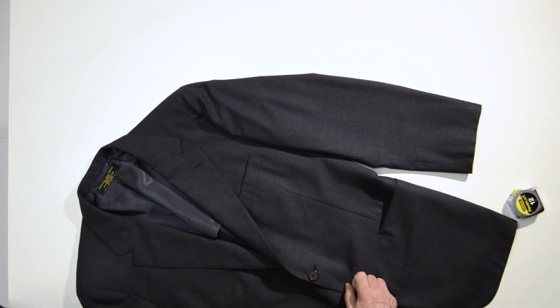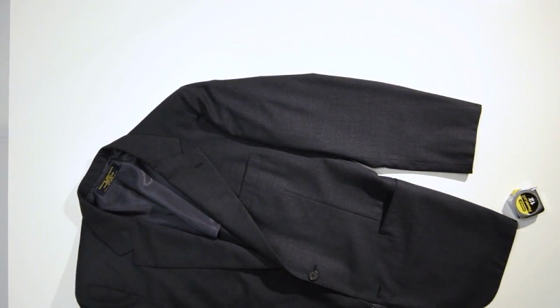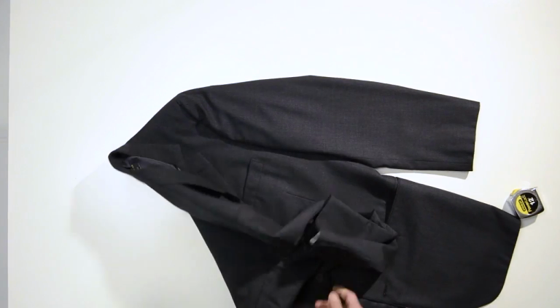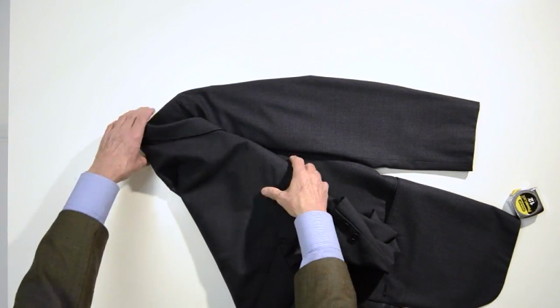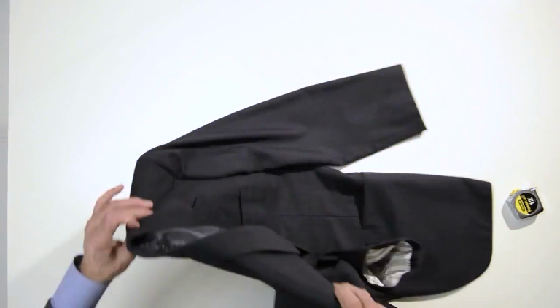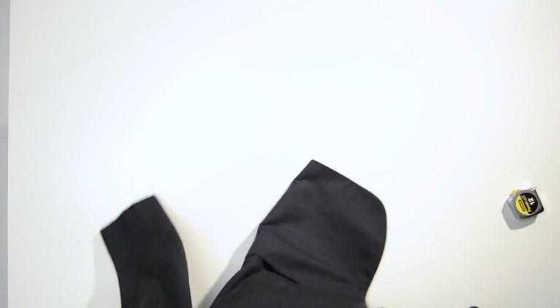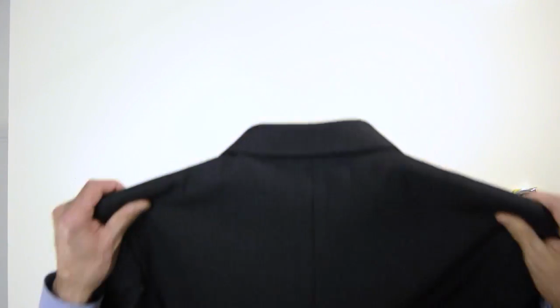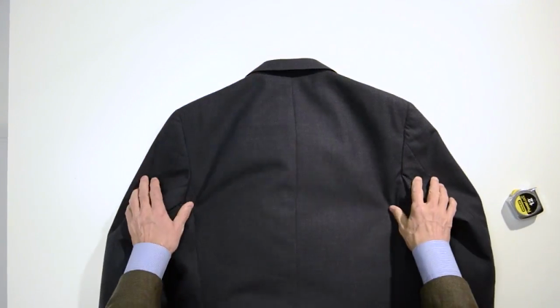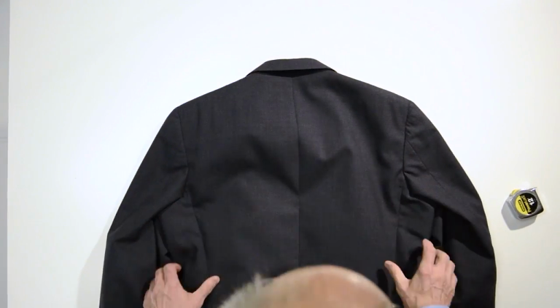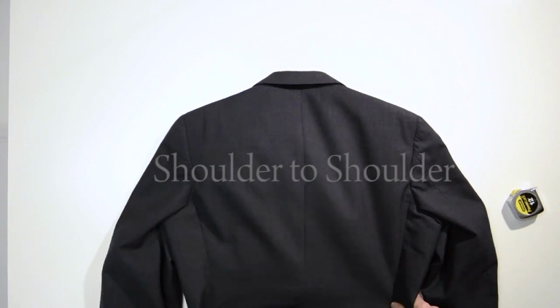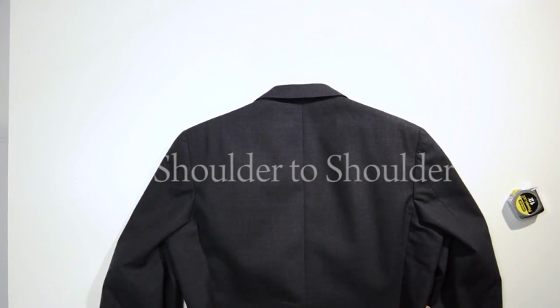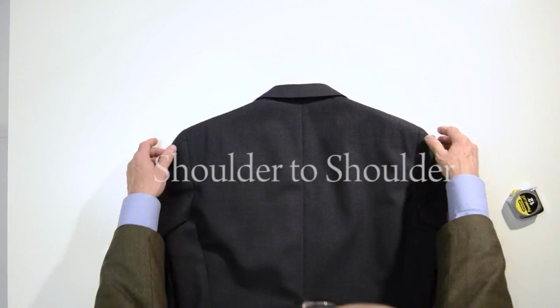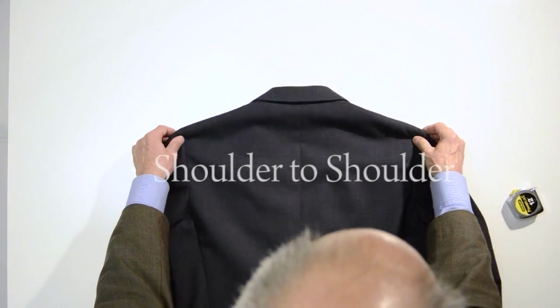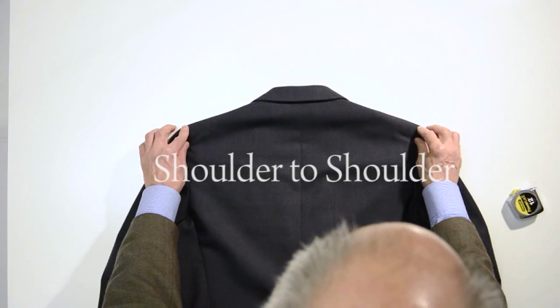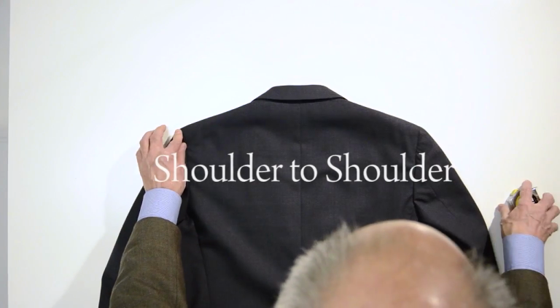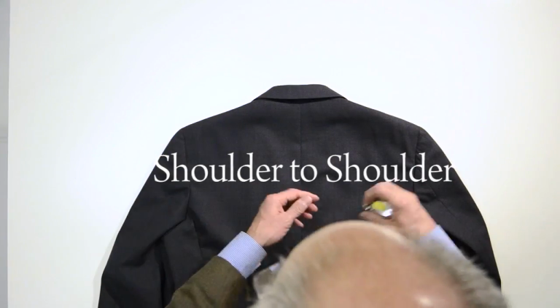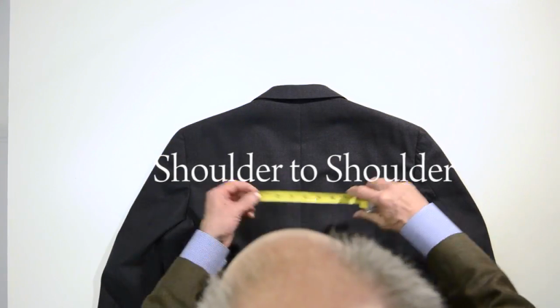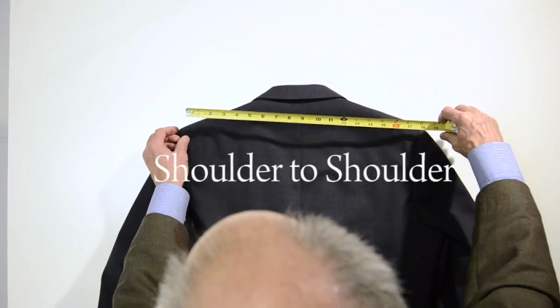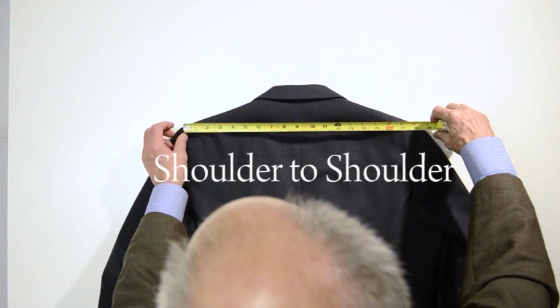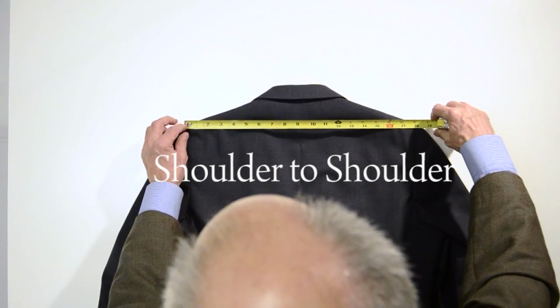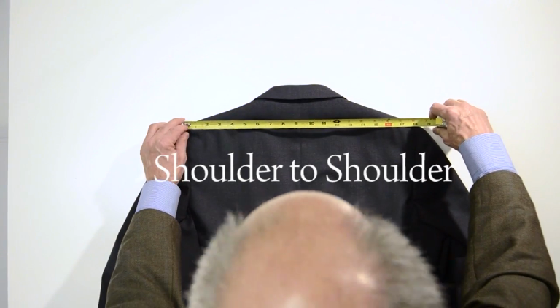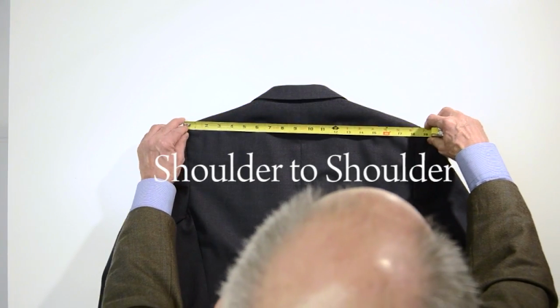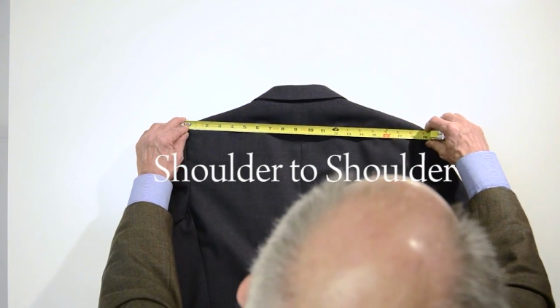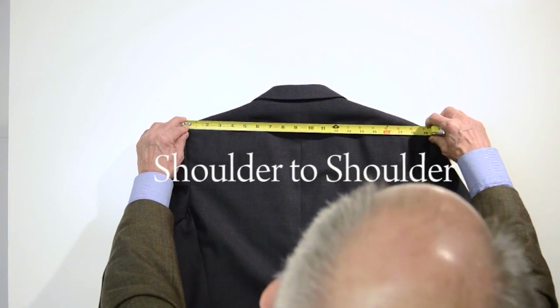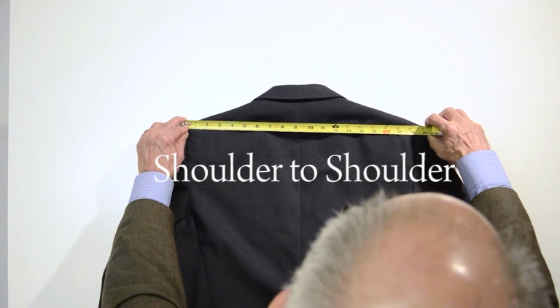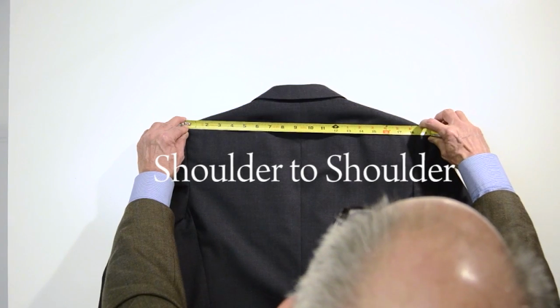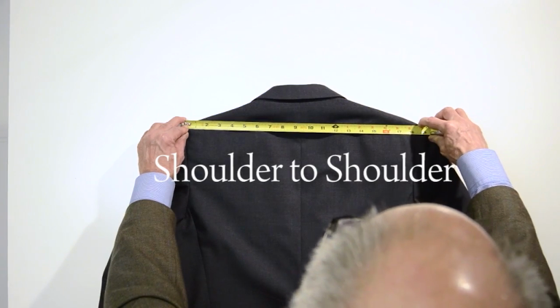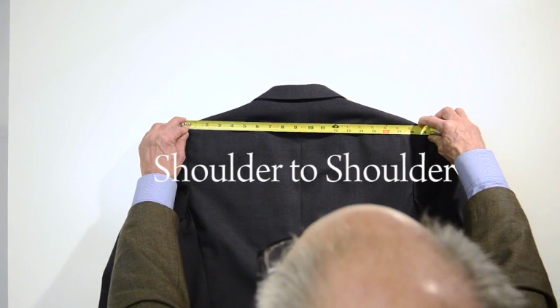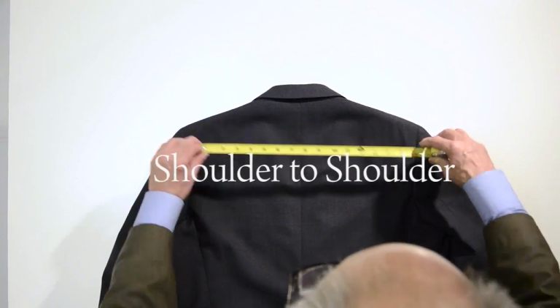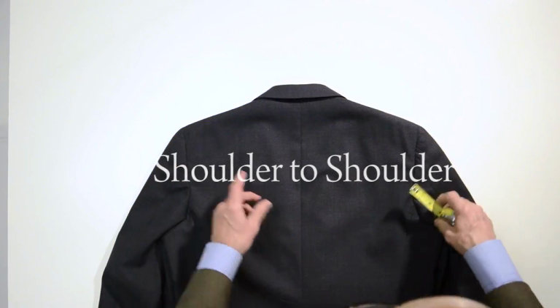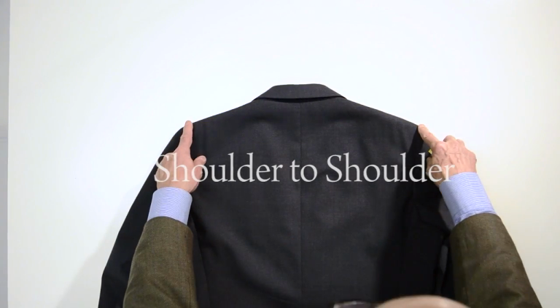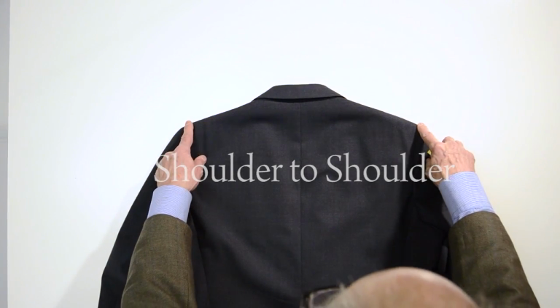Then we can flip the jacket over and get our shoulder-to-shoulder. We go from the seam to the seam. This is 18 and a half inch shoulder-to-shoulder.